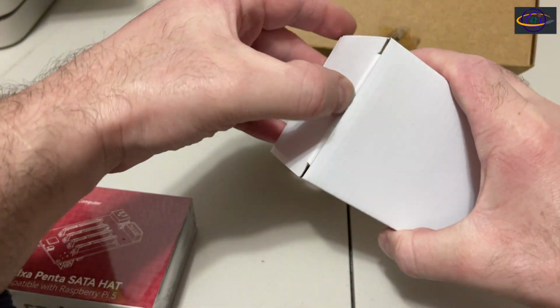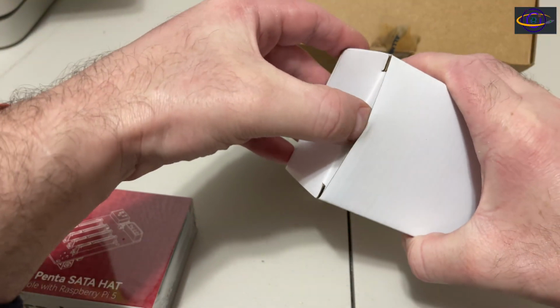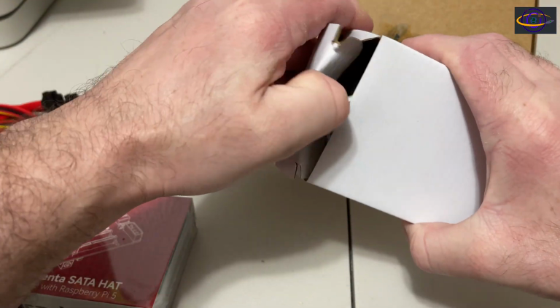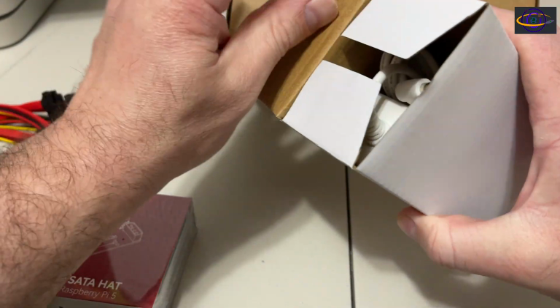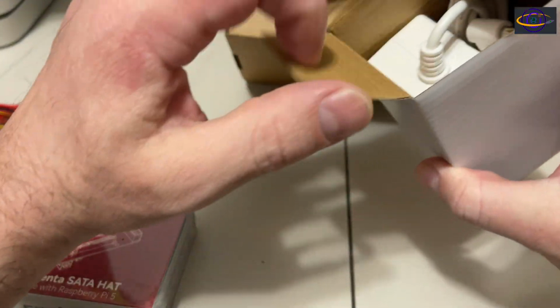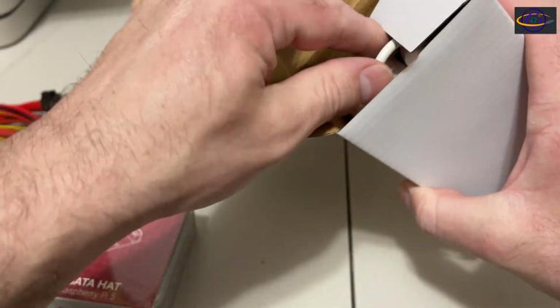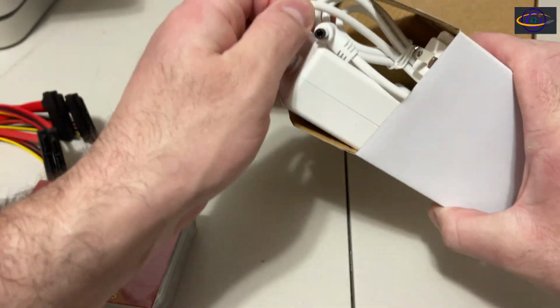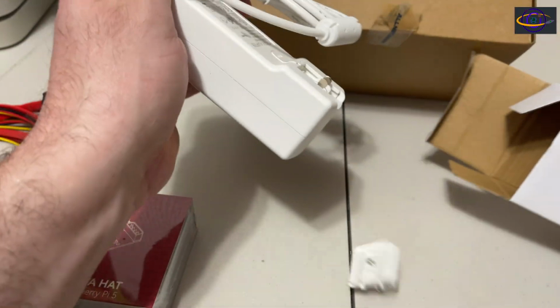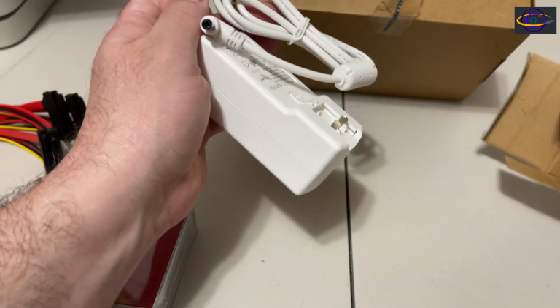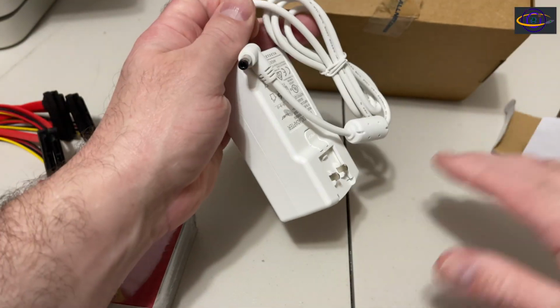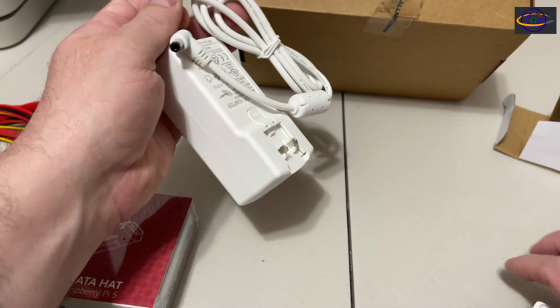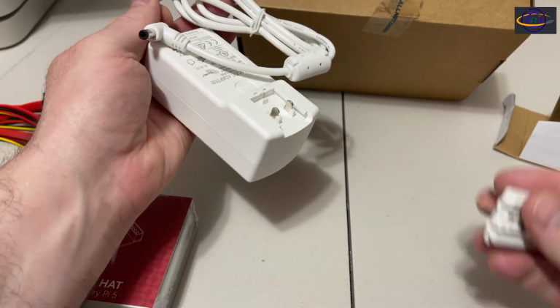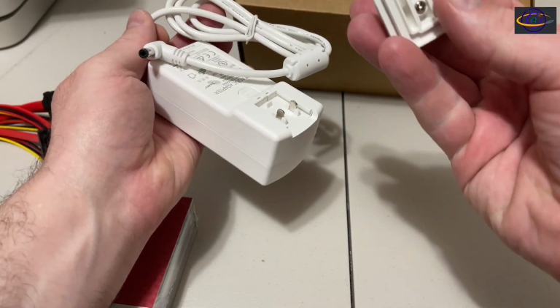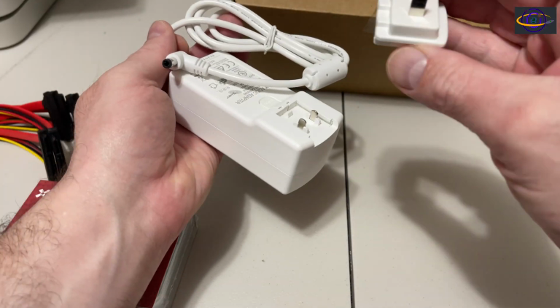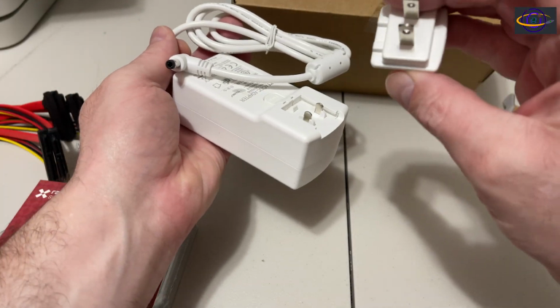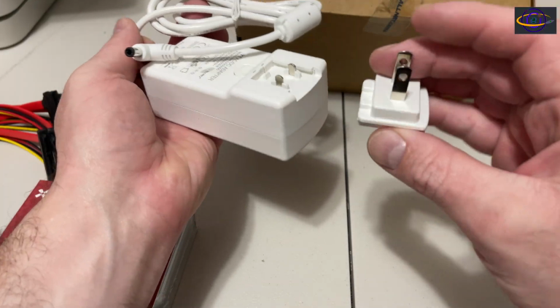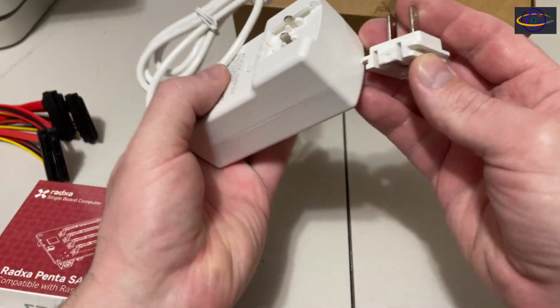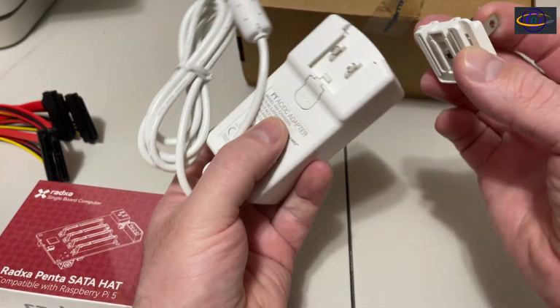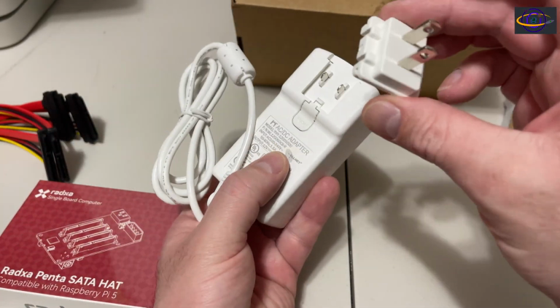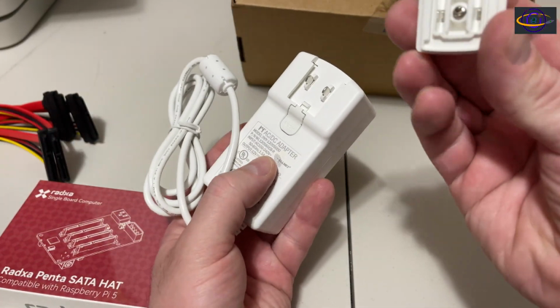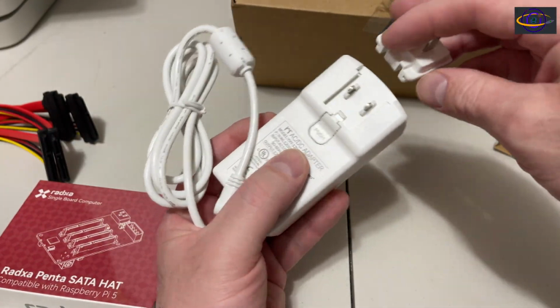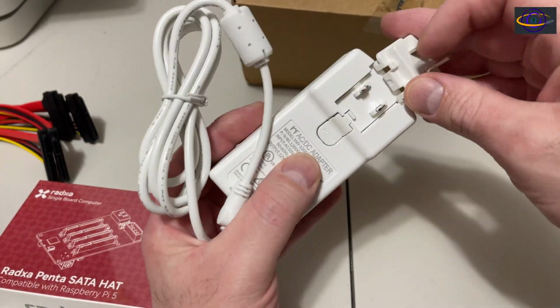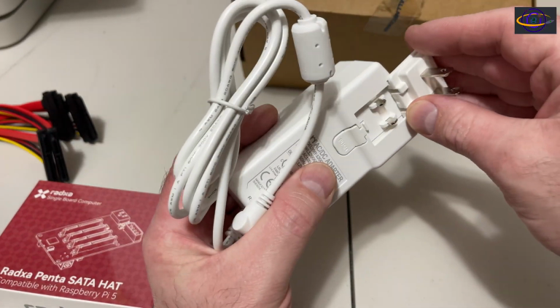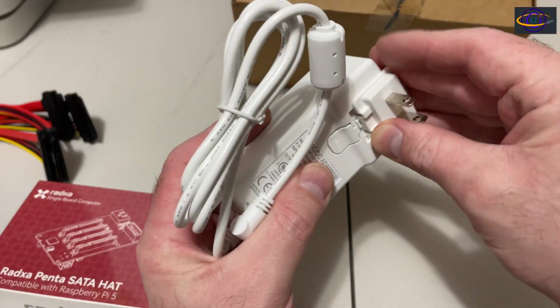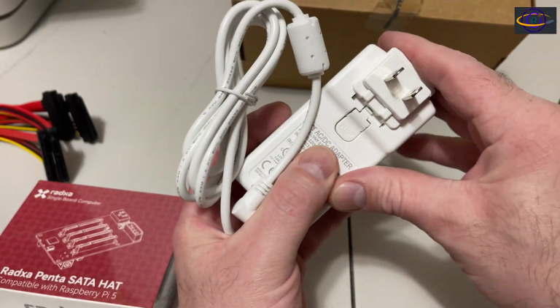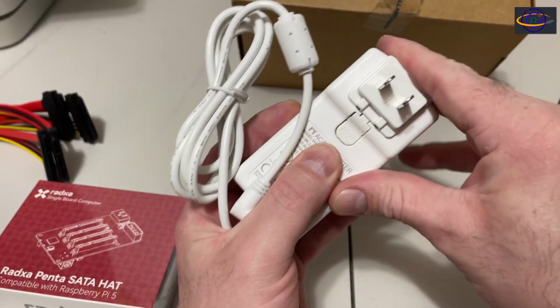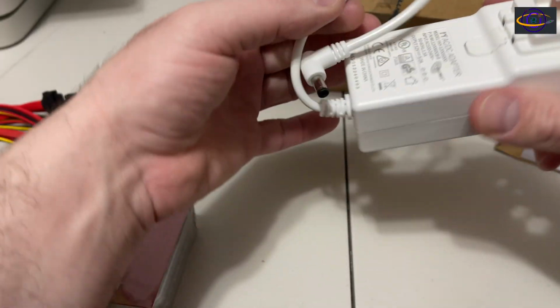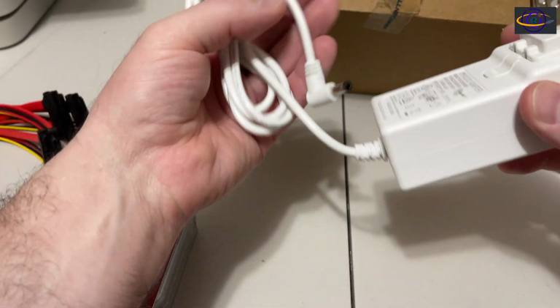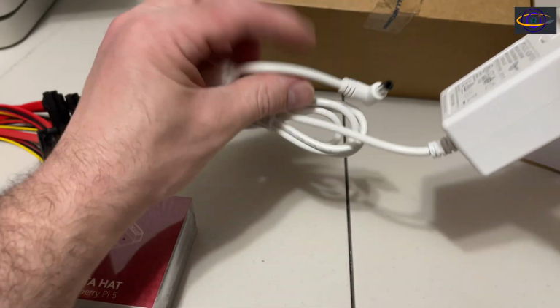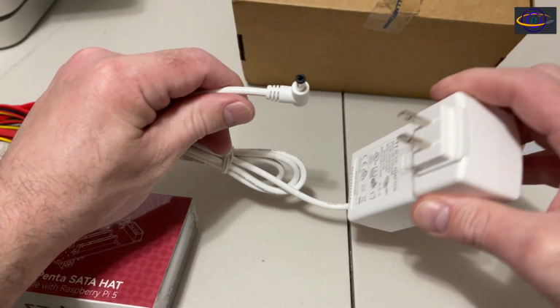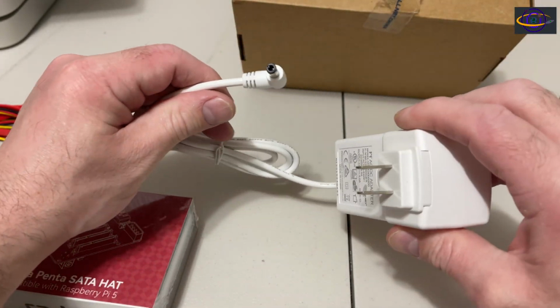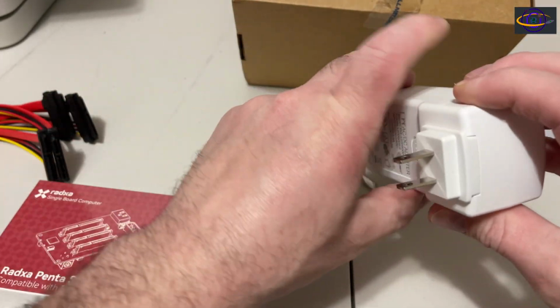I believe this is the power adapter here. This is the adapter for the US — you slide that on there, and there's our power for this thing.